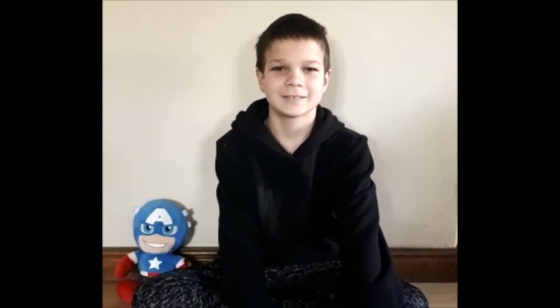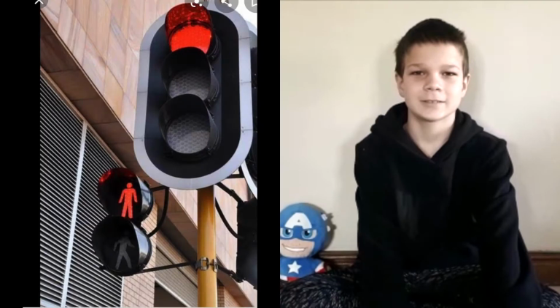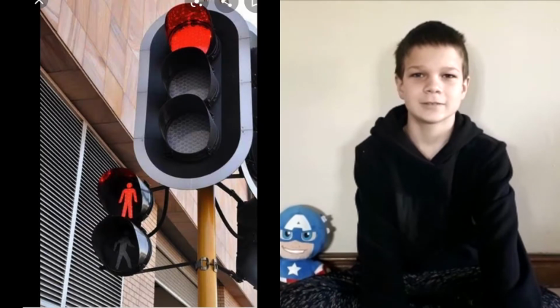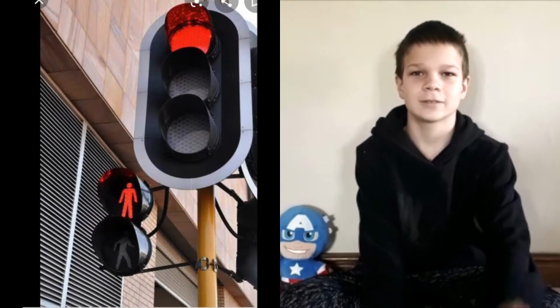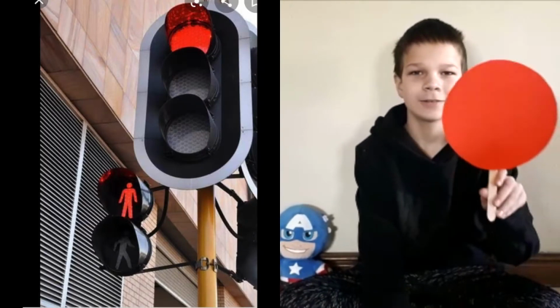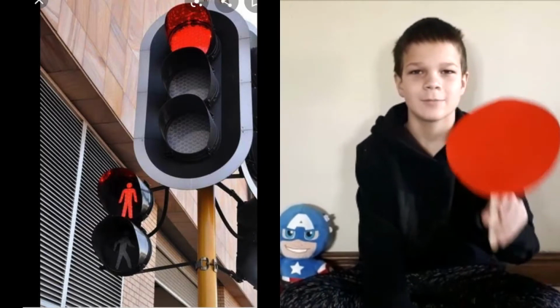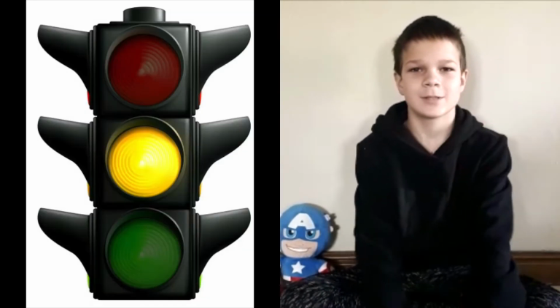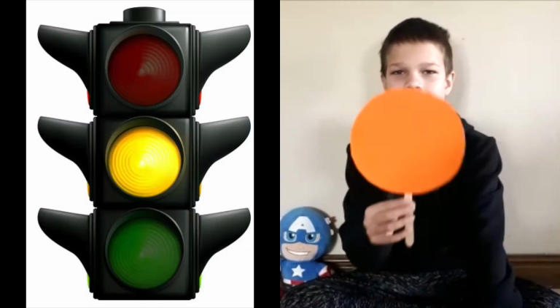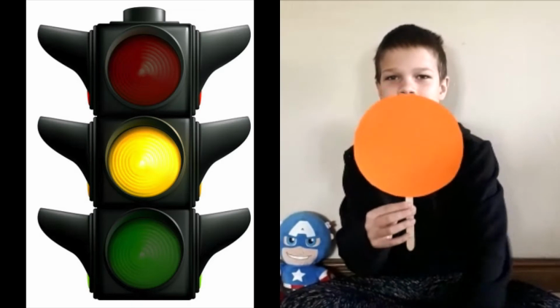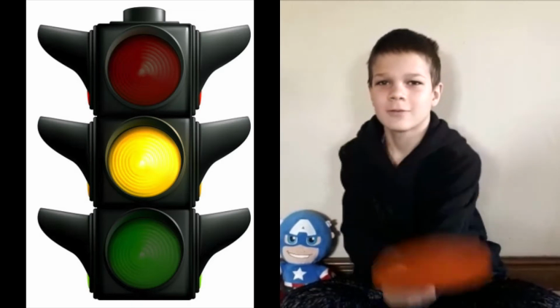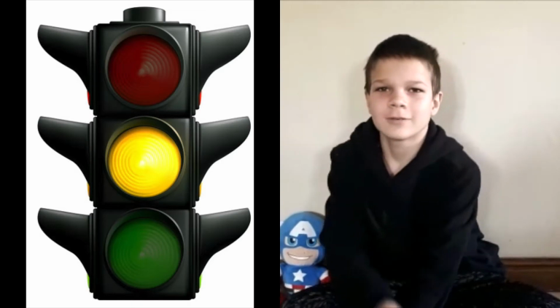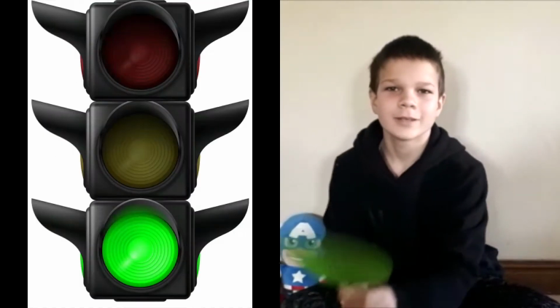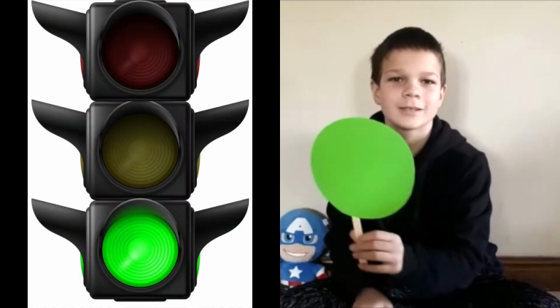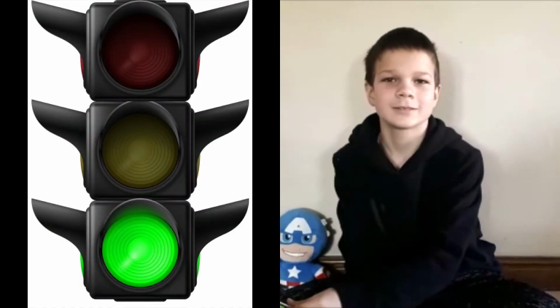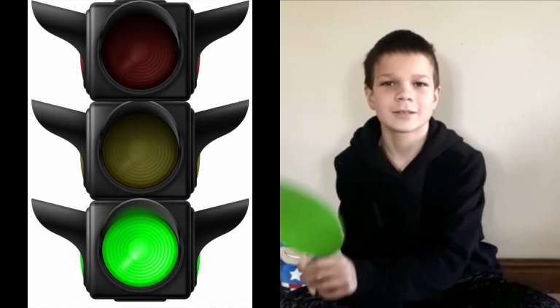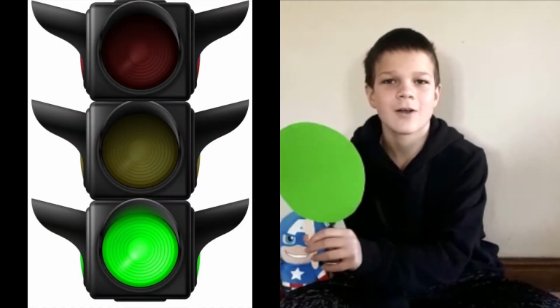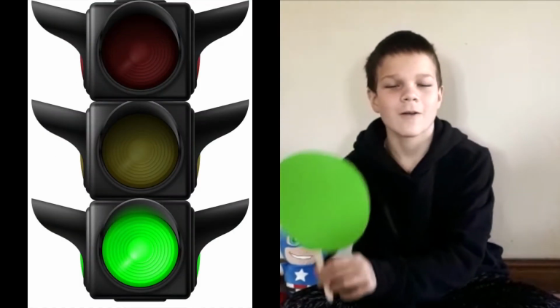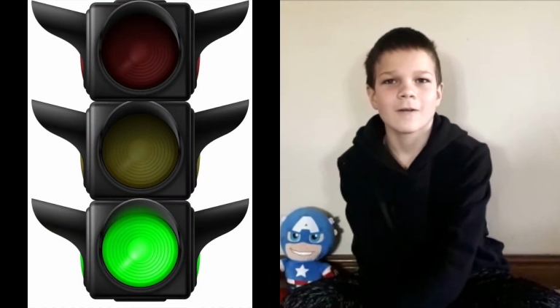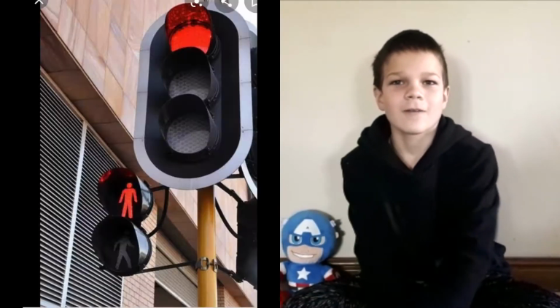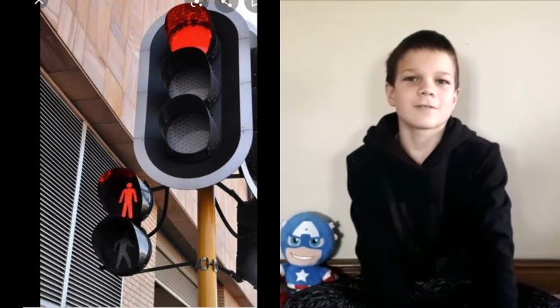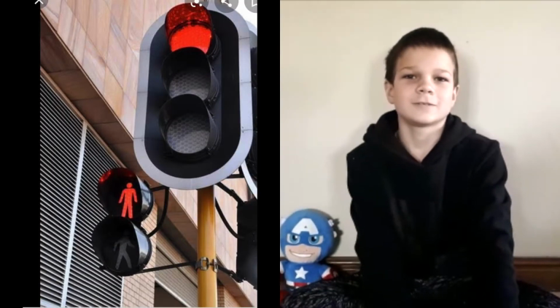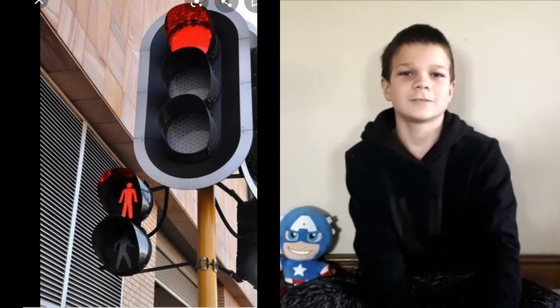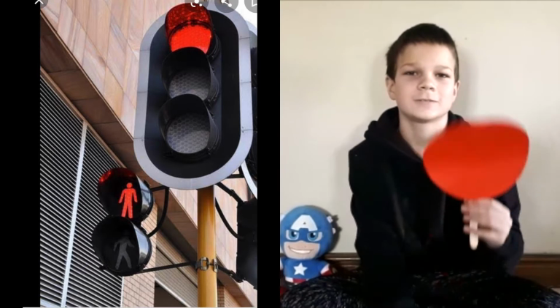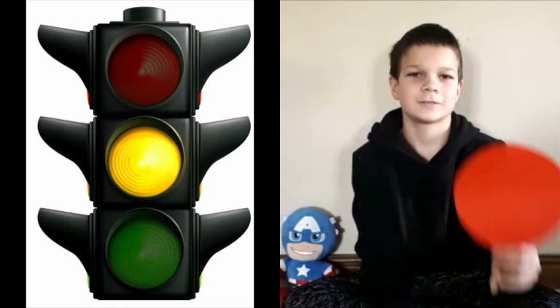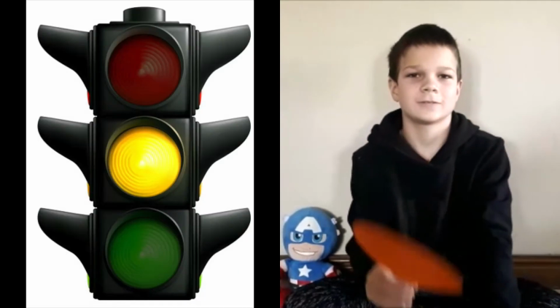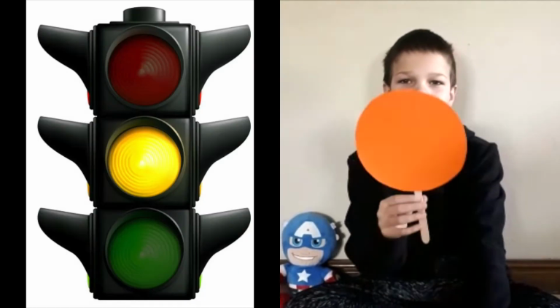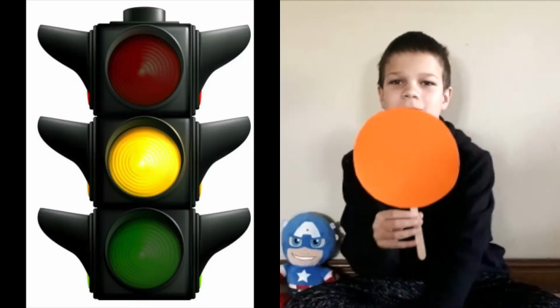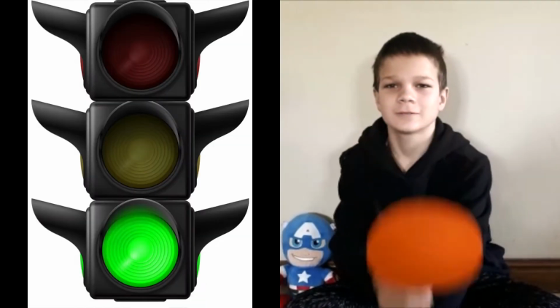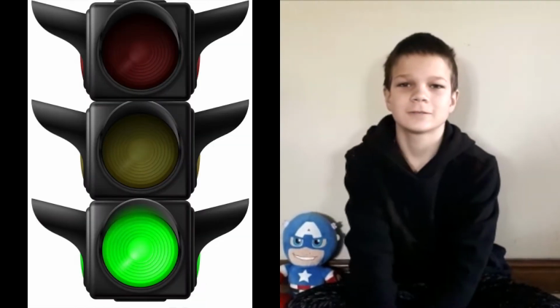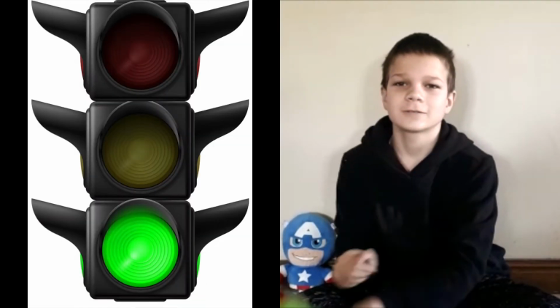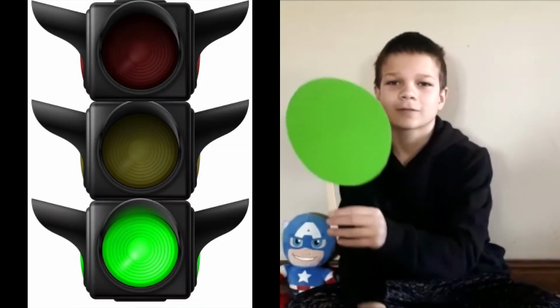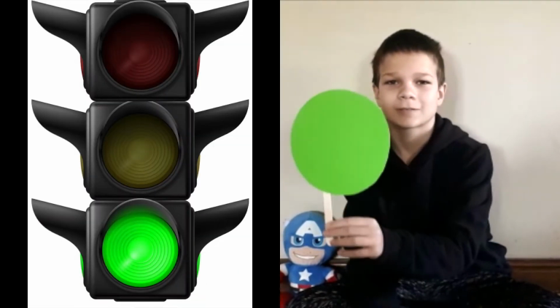Yeah! Red is dark, yellow's slow, green means you can go, go, go! Red is dark, yellow's slow, green means you can go.